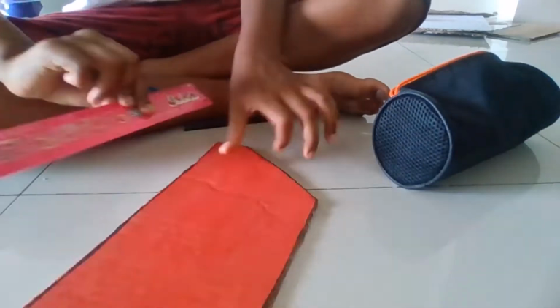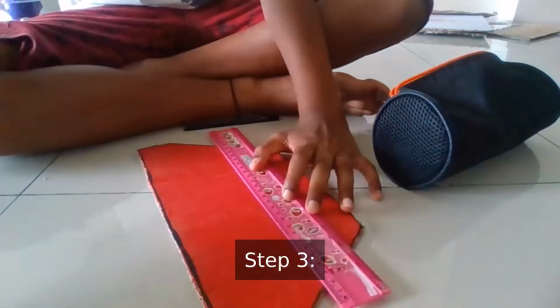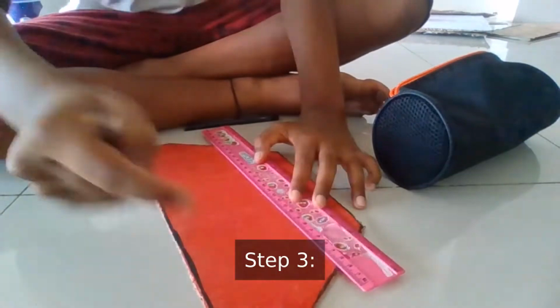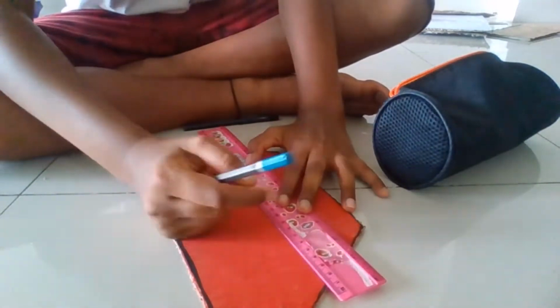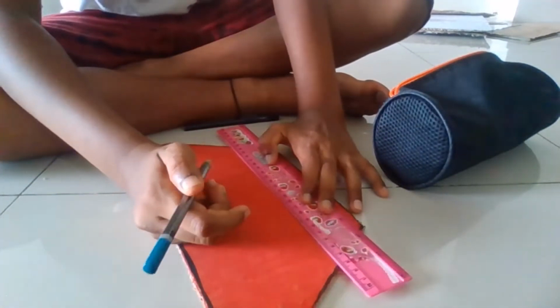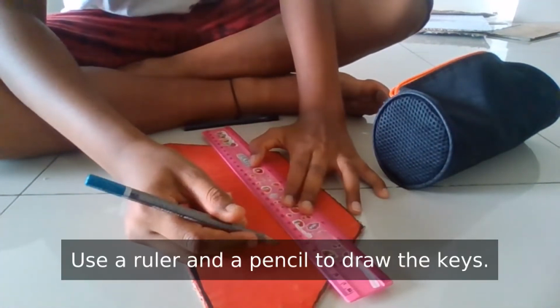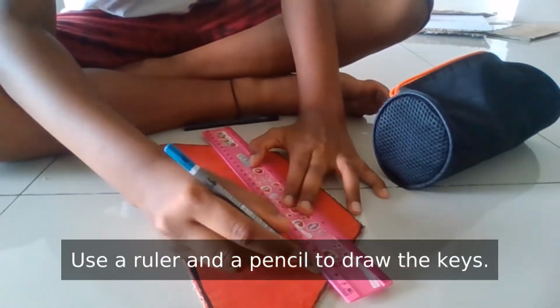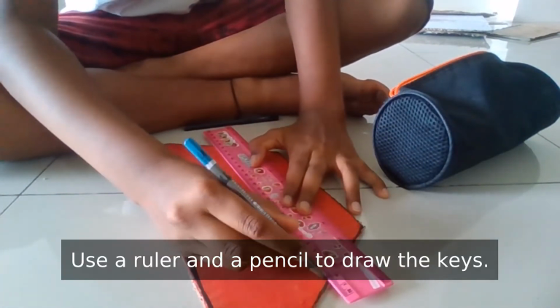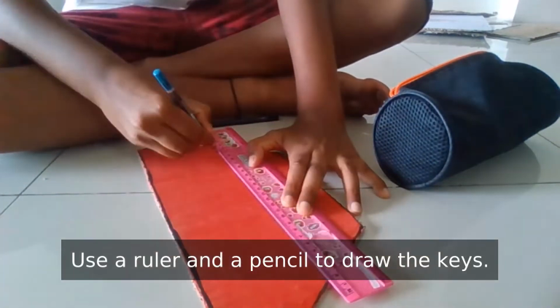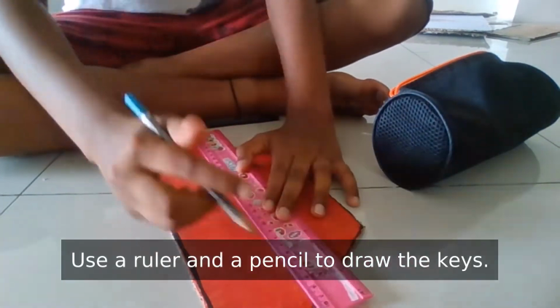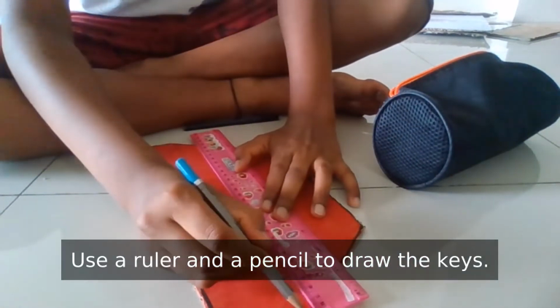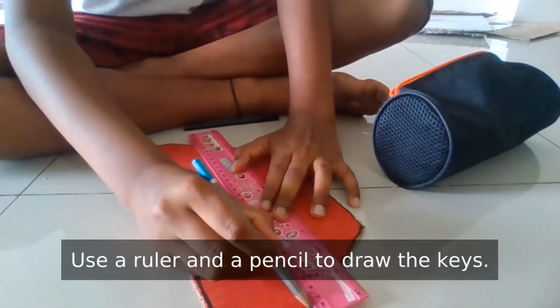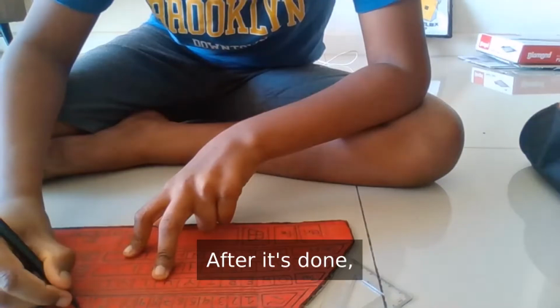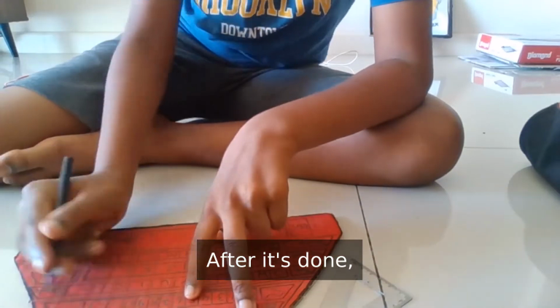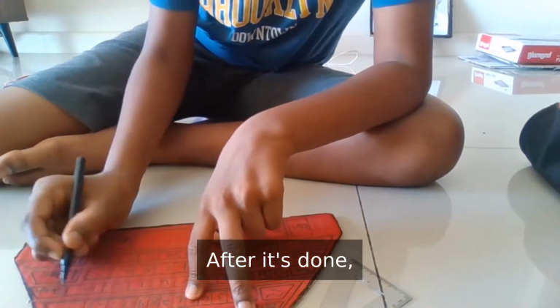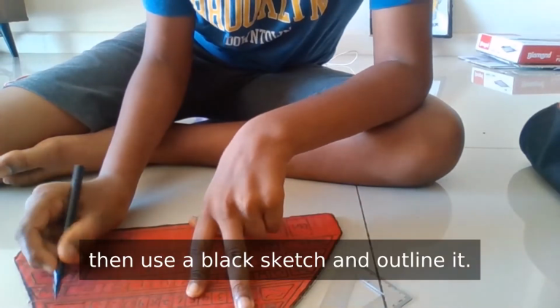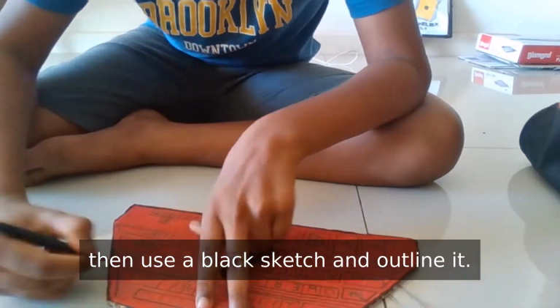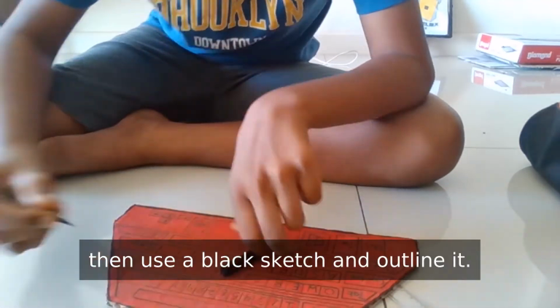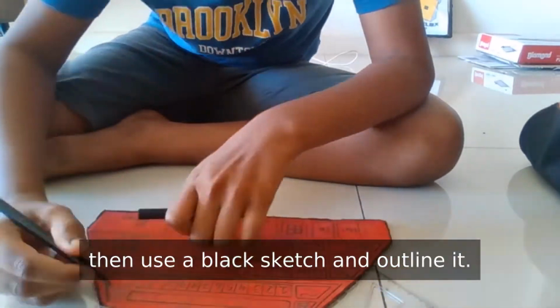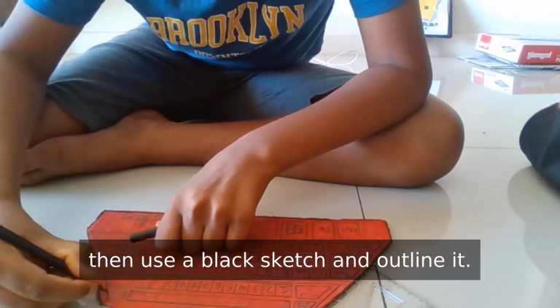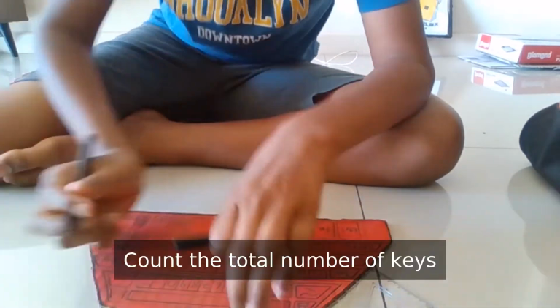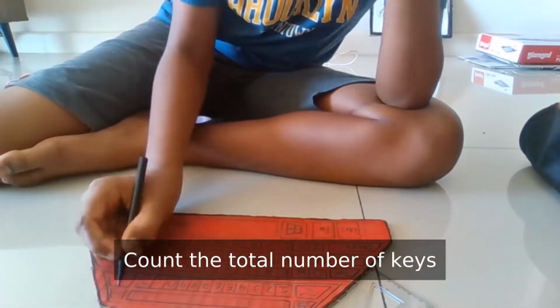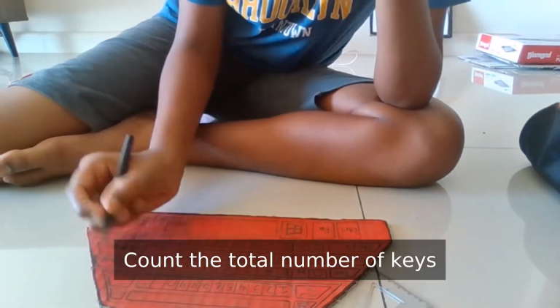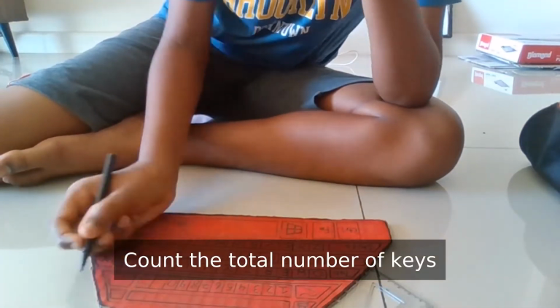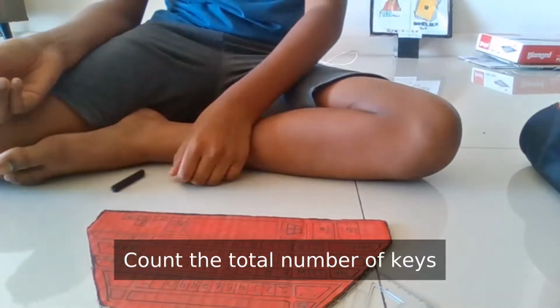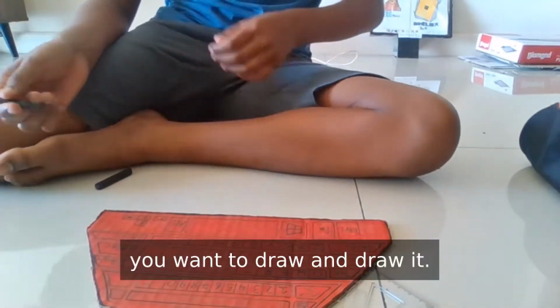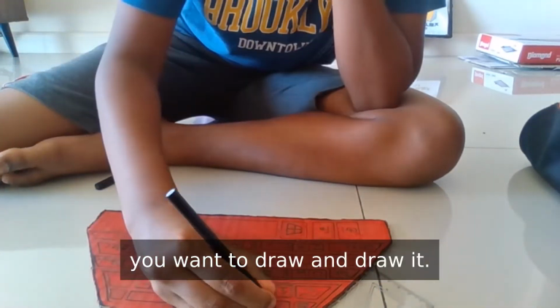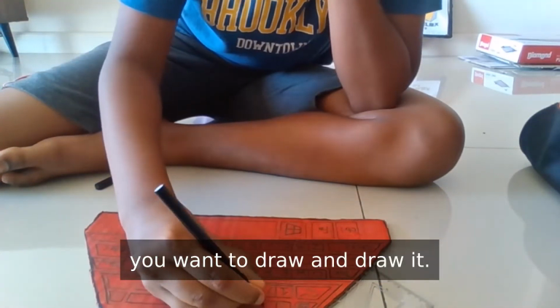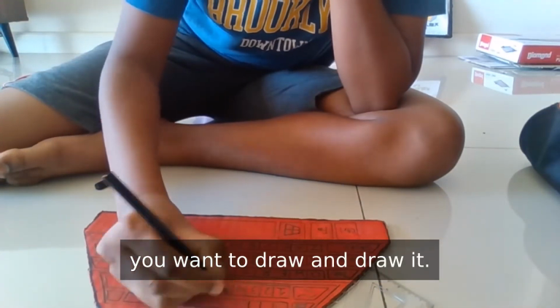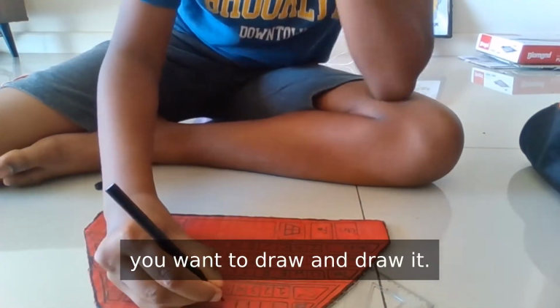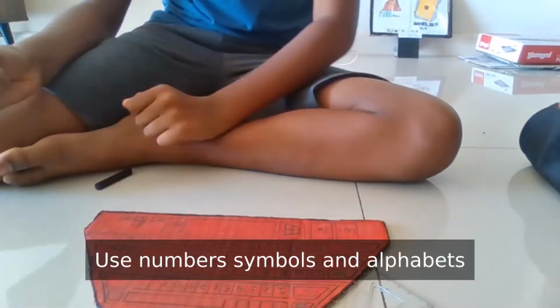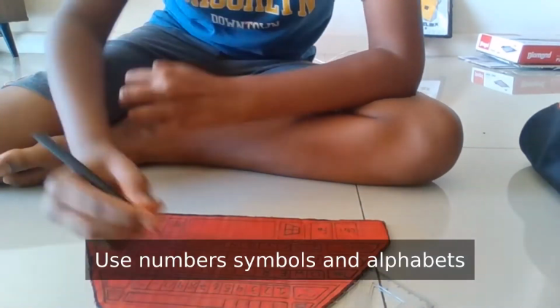Step 3. Use a ruler and a pencil to draw out the keys. After it's done, use a black sketch and outline it. Count the total number of keys you want to draw and draw it. Use numbers, symbols and alphabets in your keyboard design.